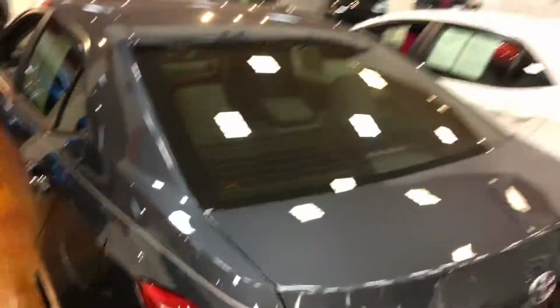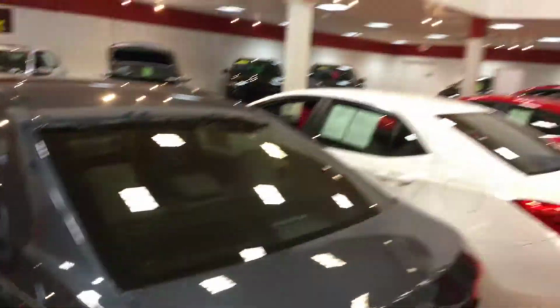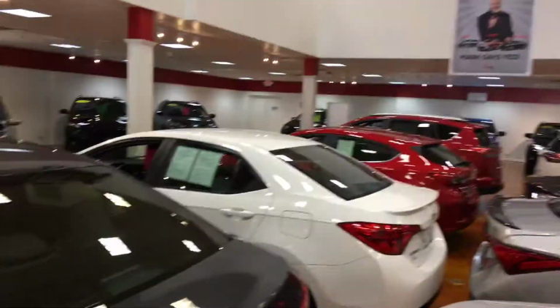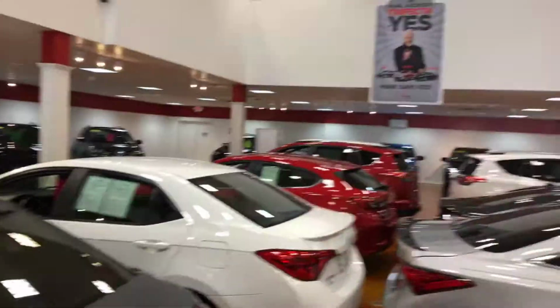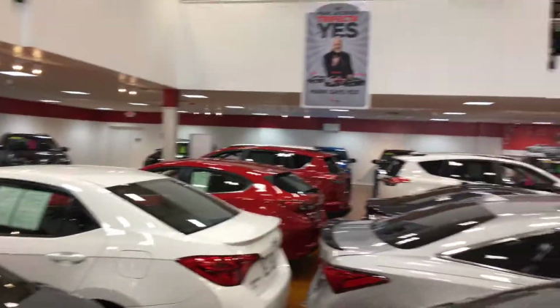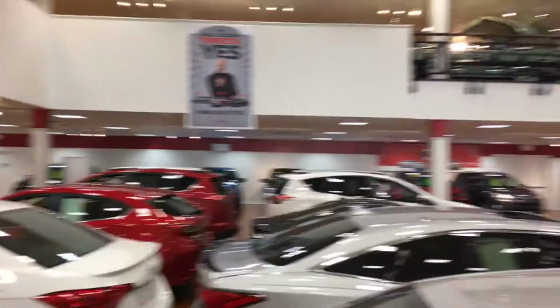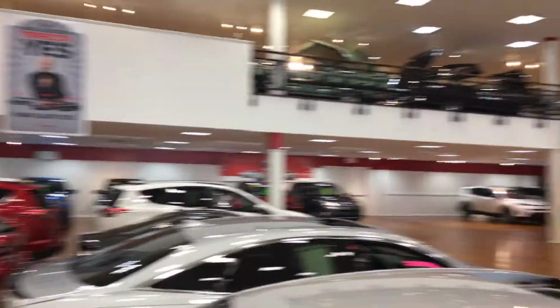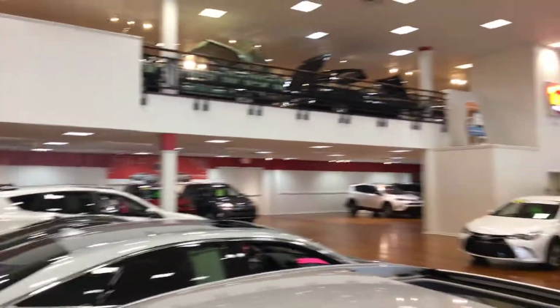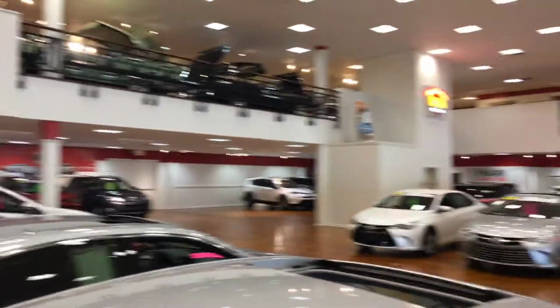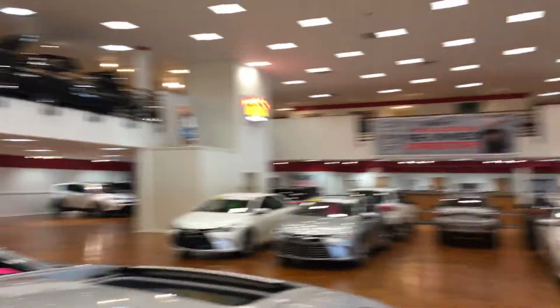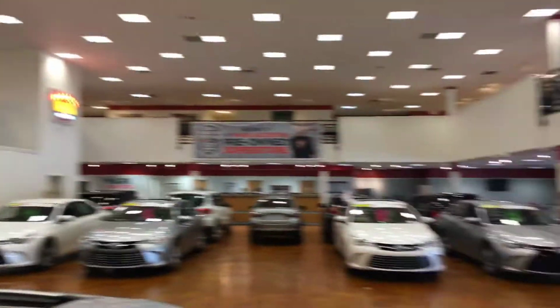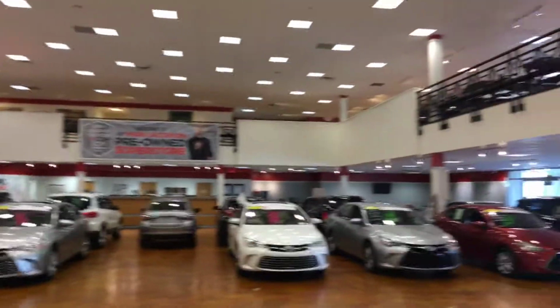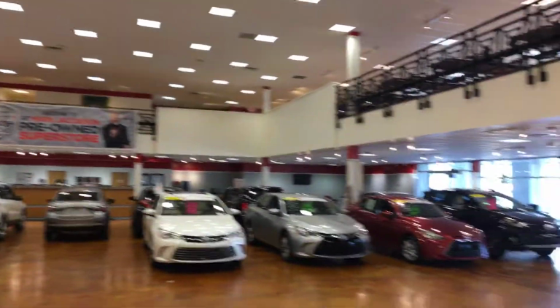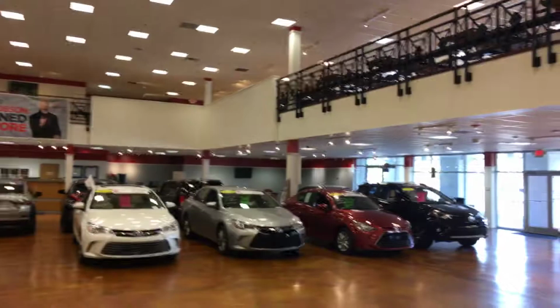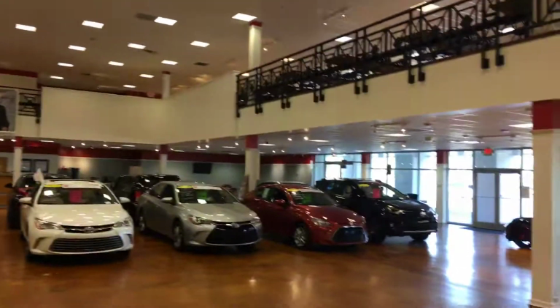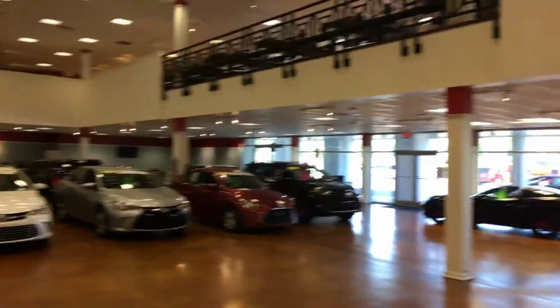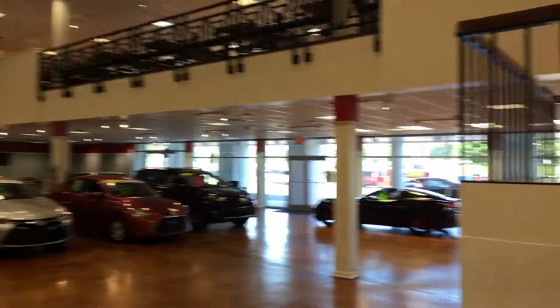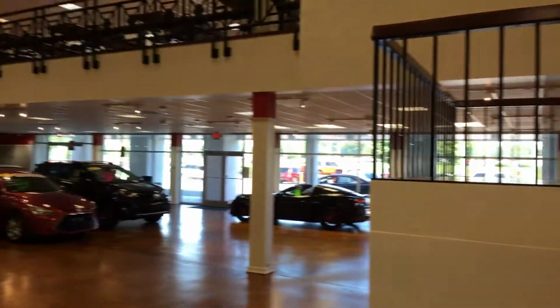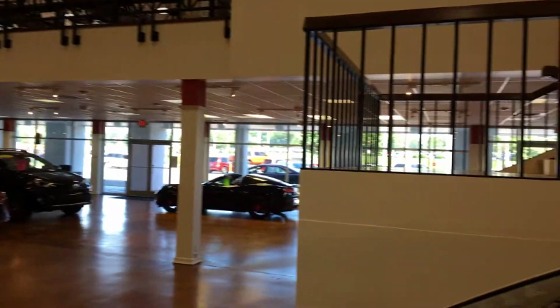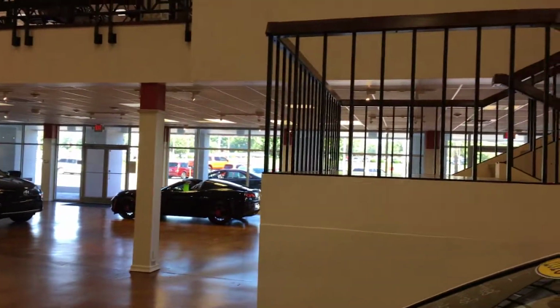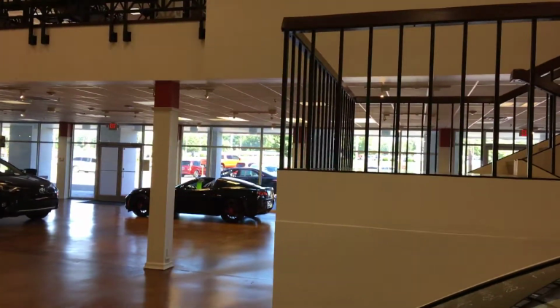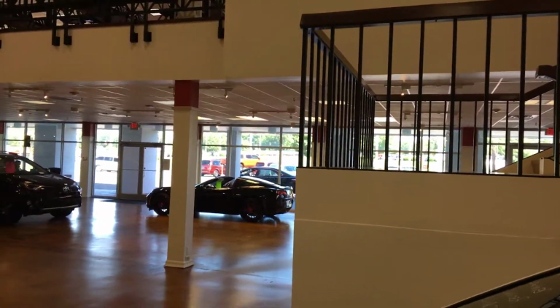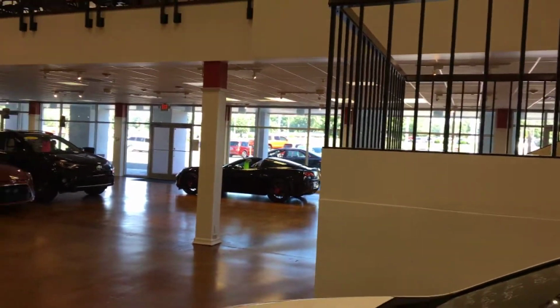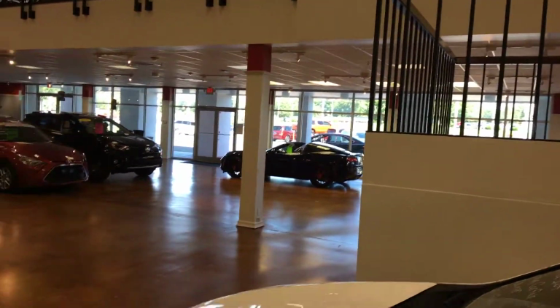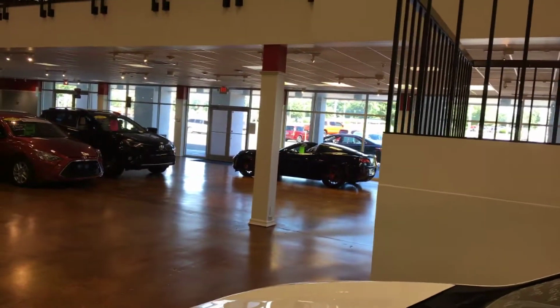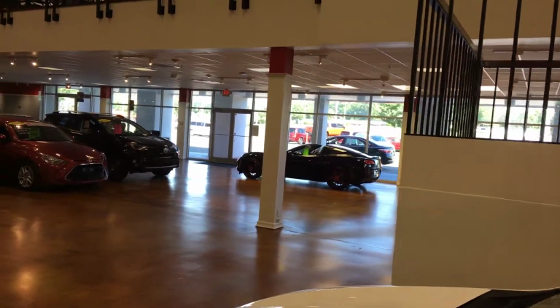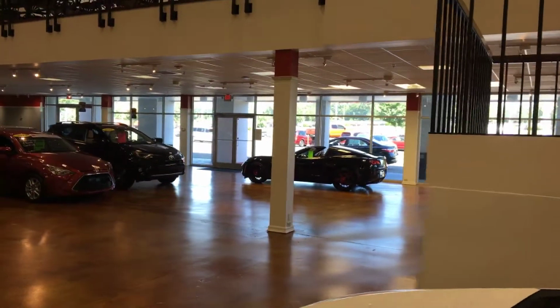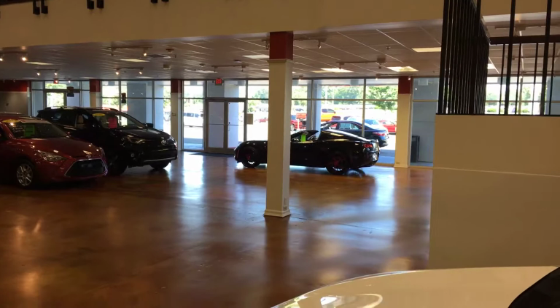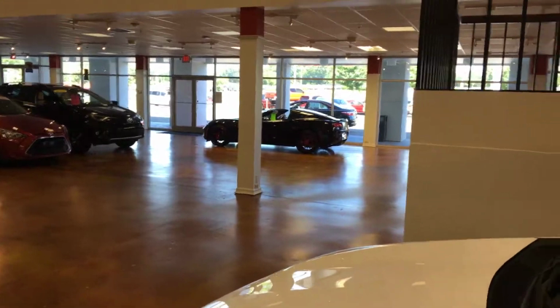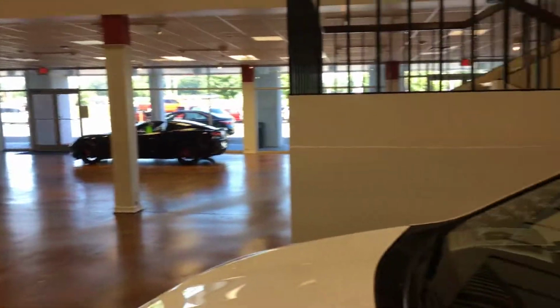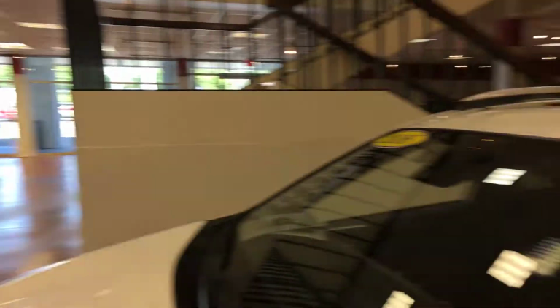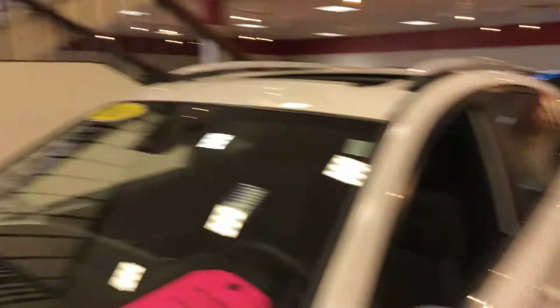Located in our indoor showroom here. We're right across the street from the main building on 15501, right beside the BP station.